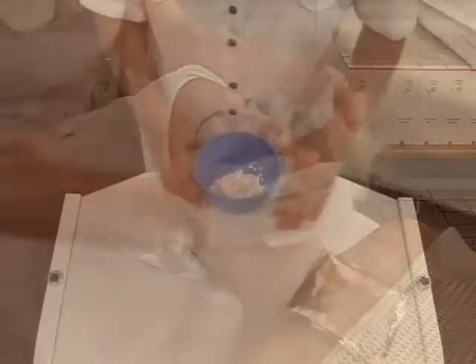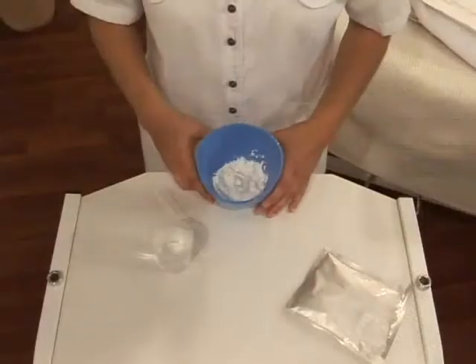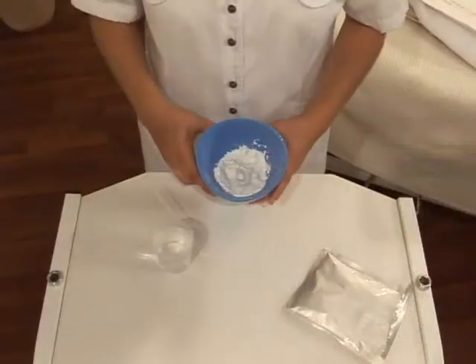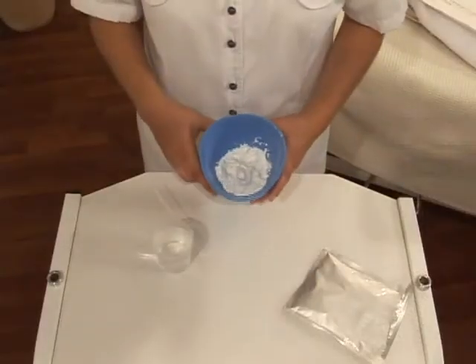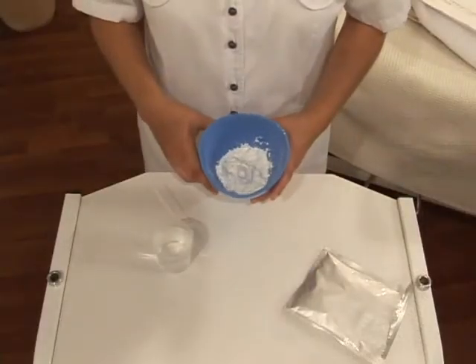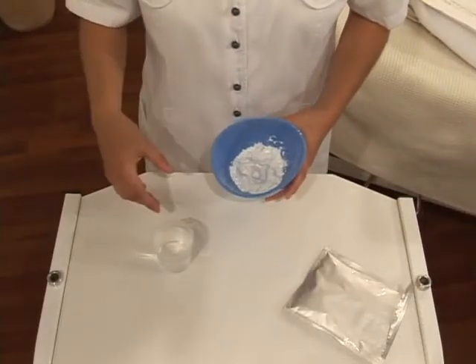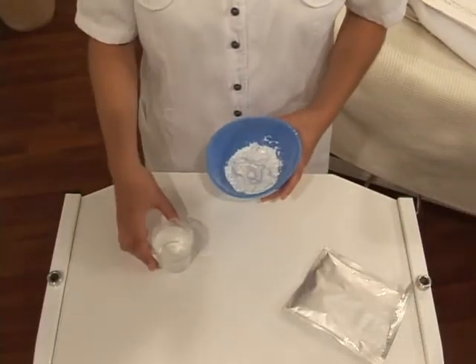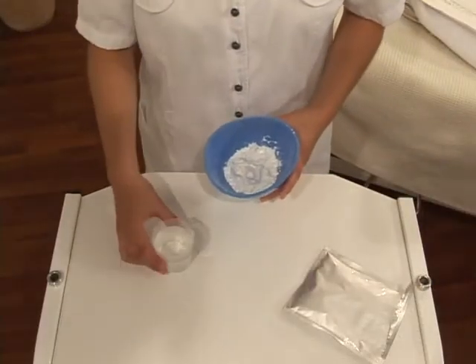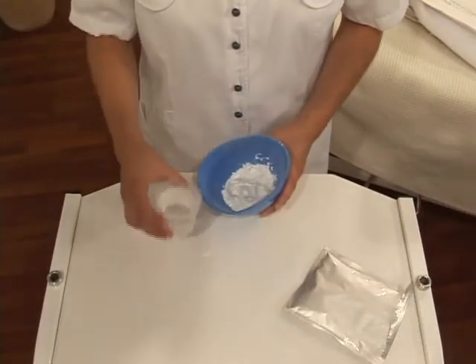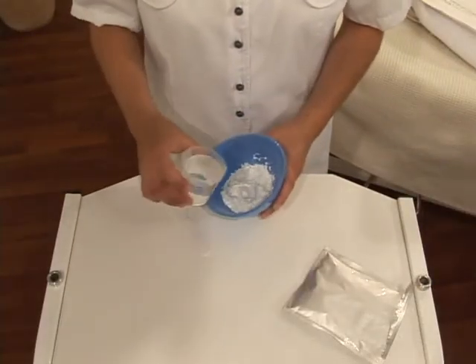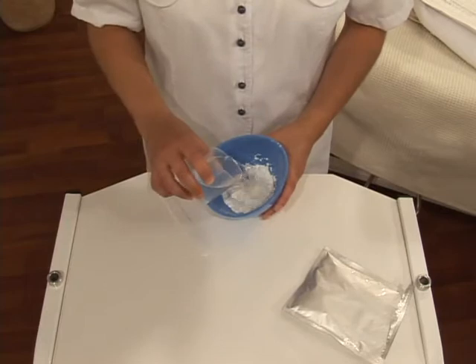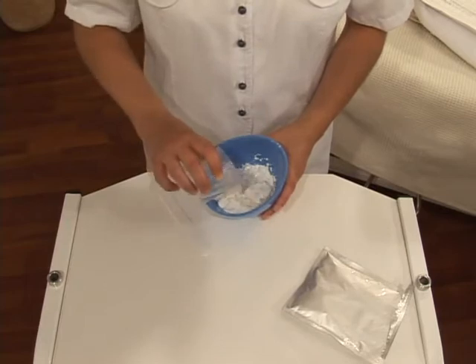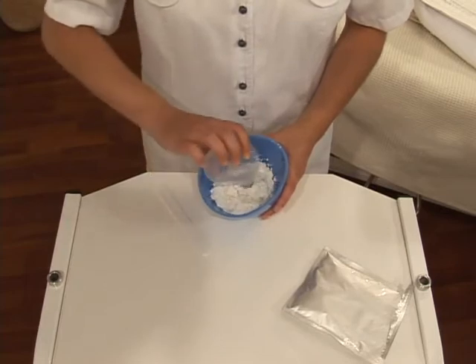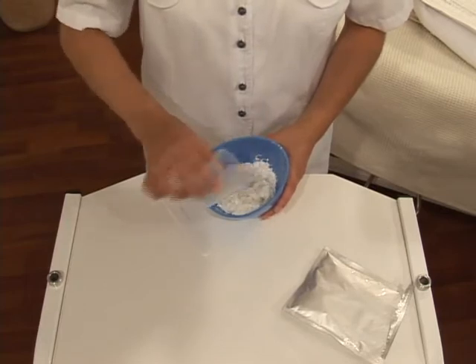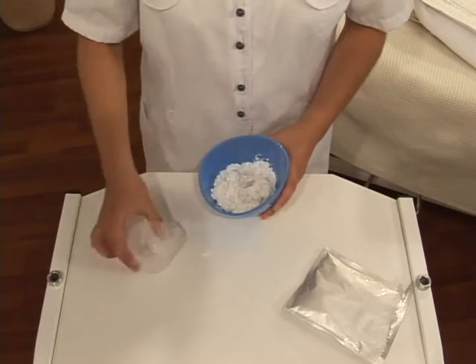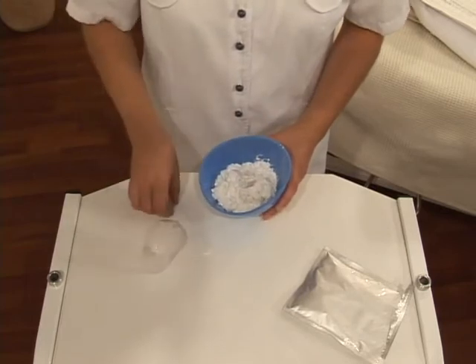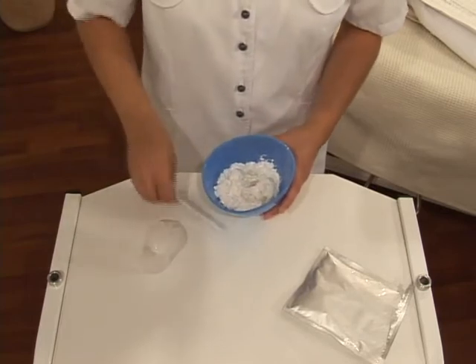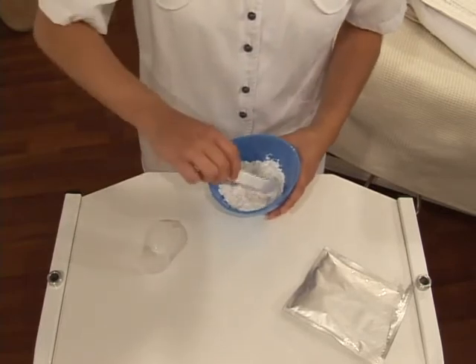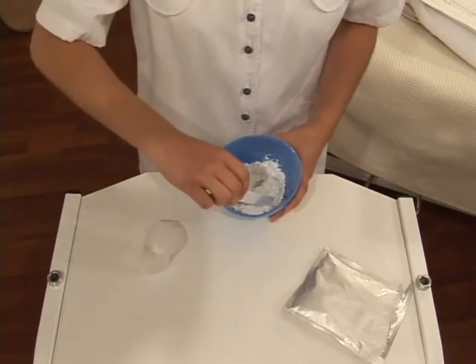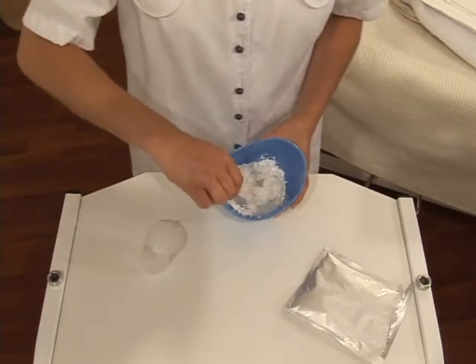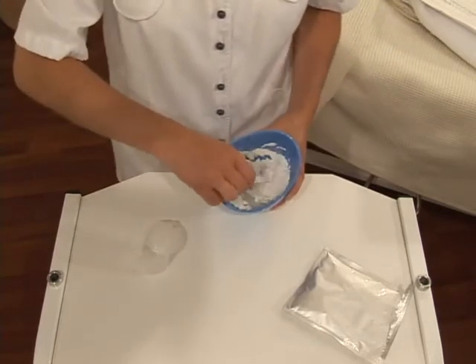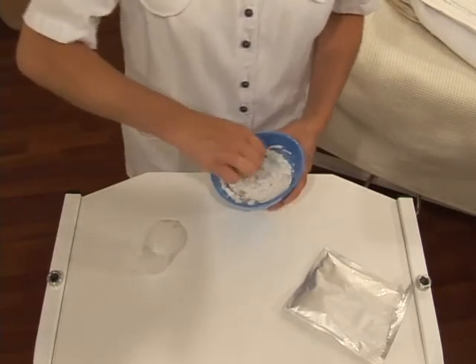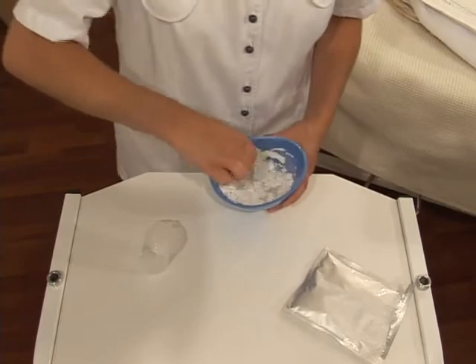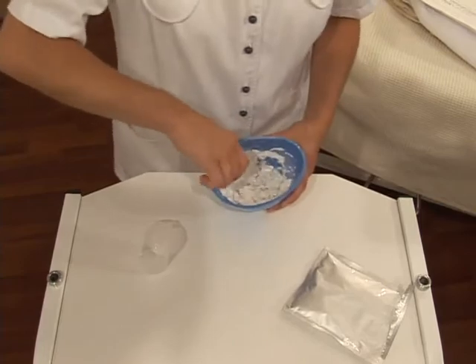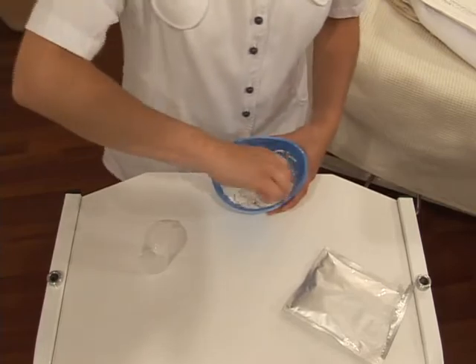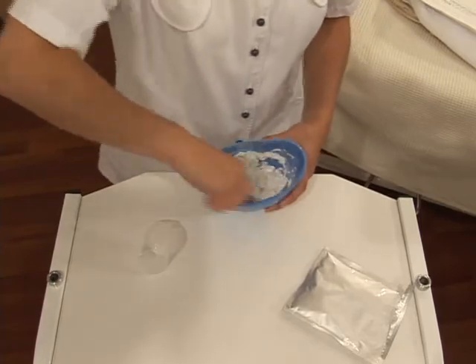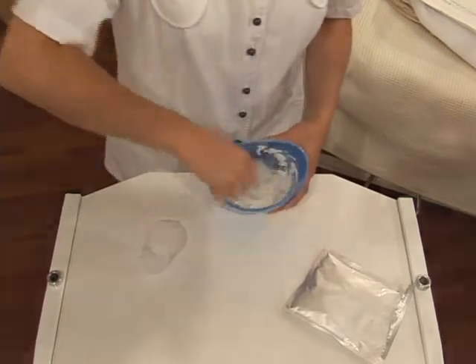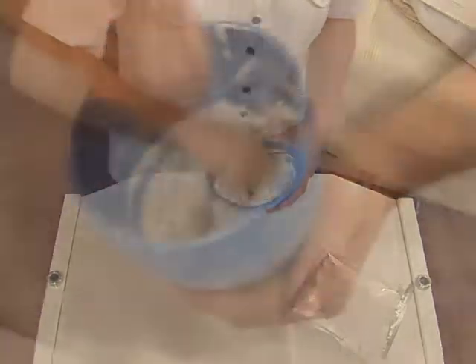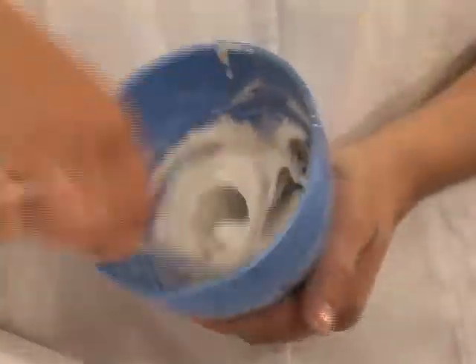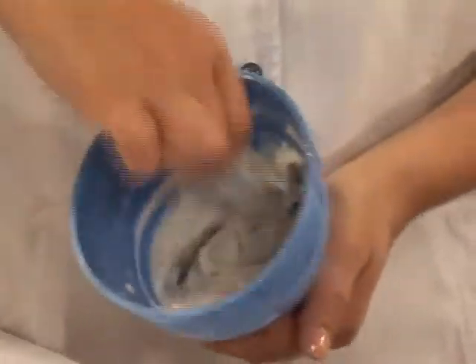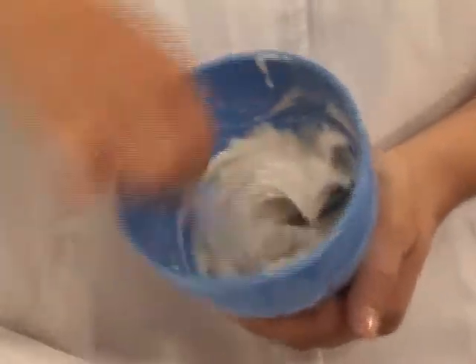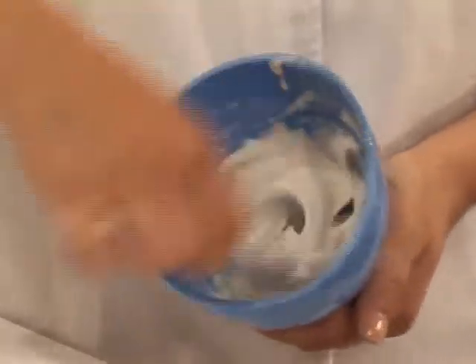In a flexible bowl, mix vigorously 90 milliliters of distilled water at about 20 degrees Celsius with the Thermescence Peel-off Mask. This procedure must be done without delay as this mask hardens quickly.